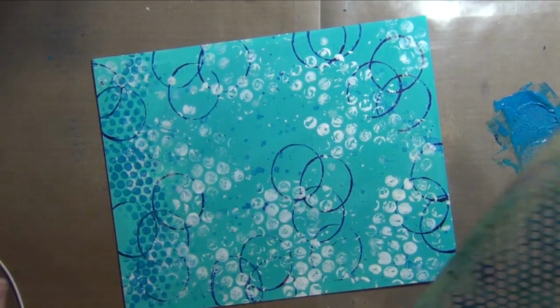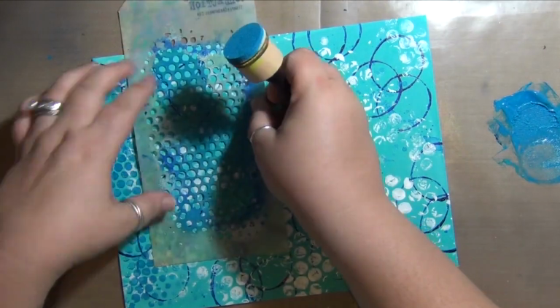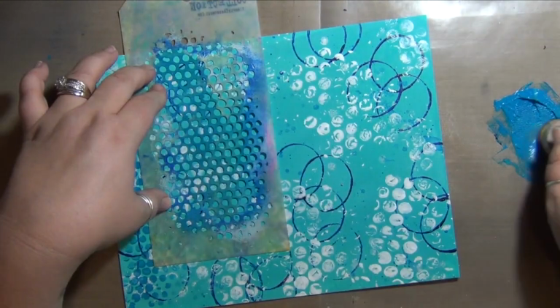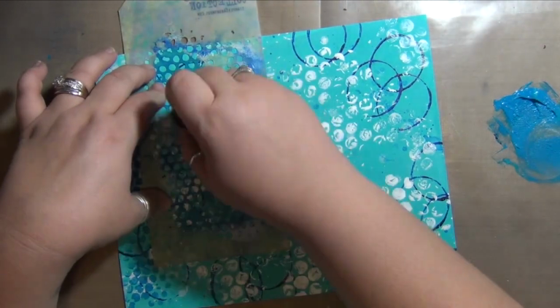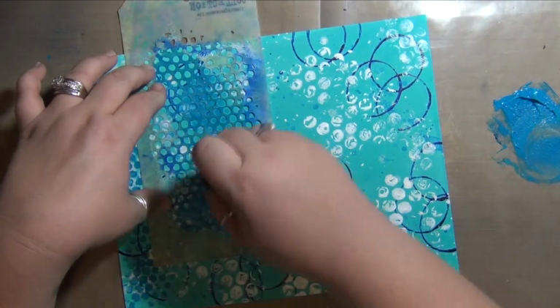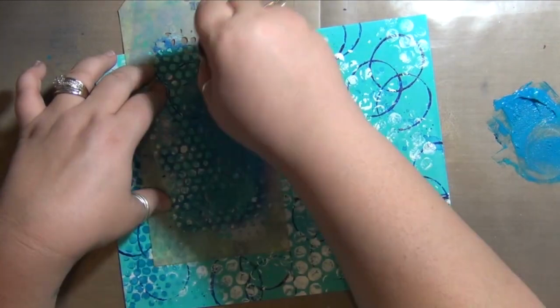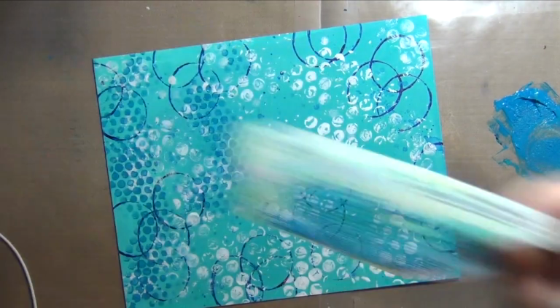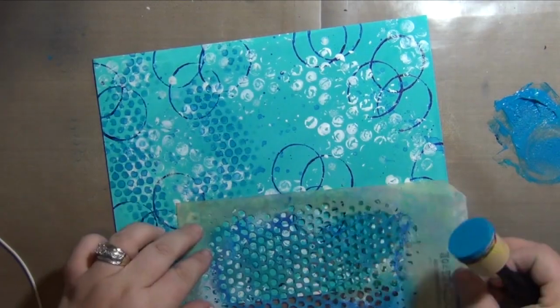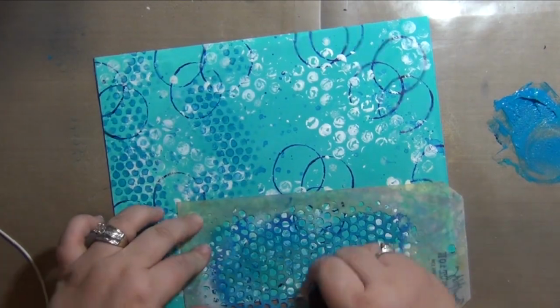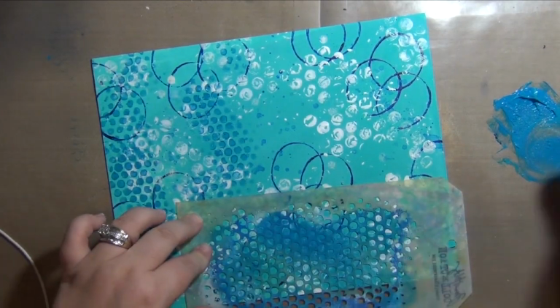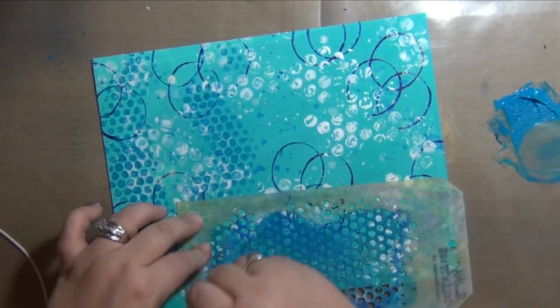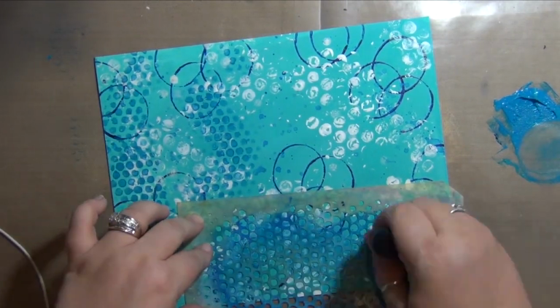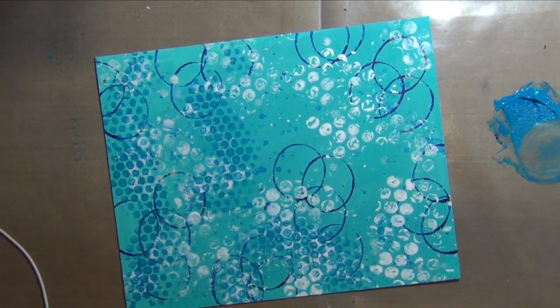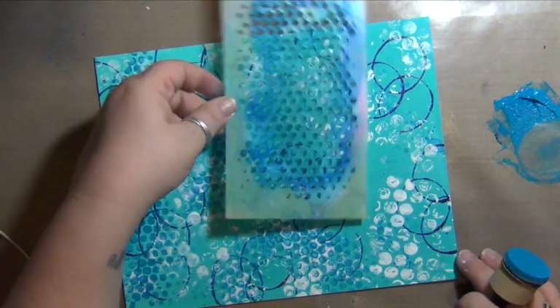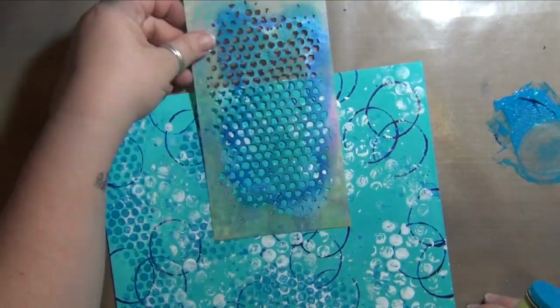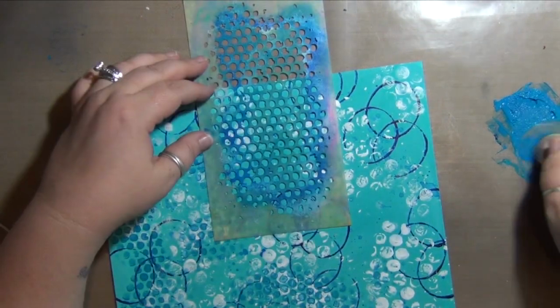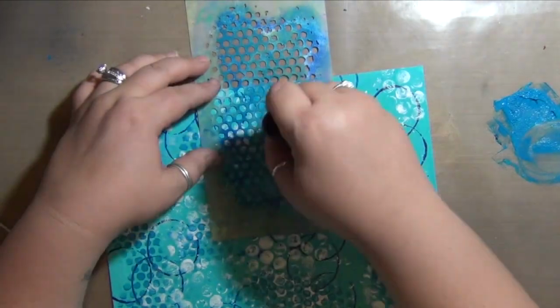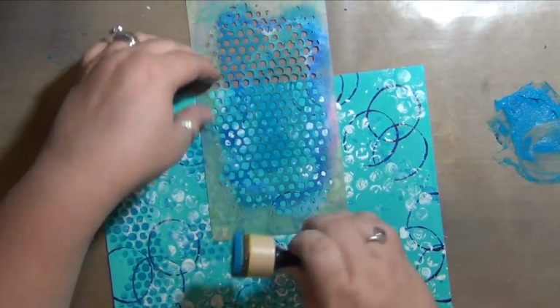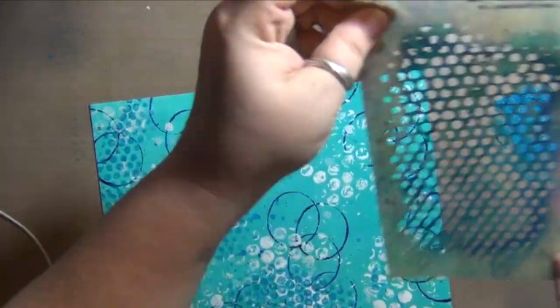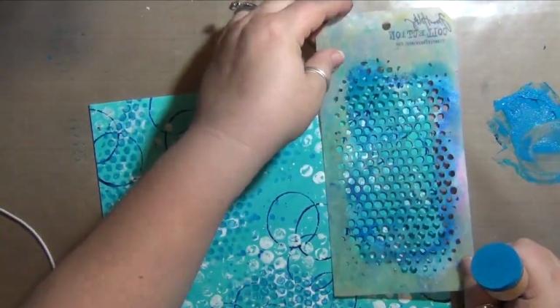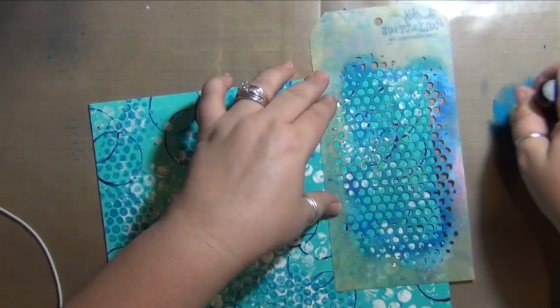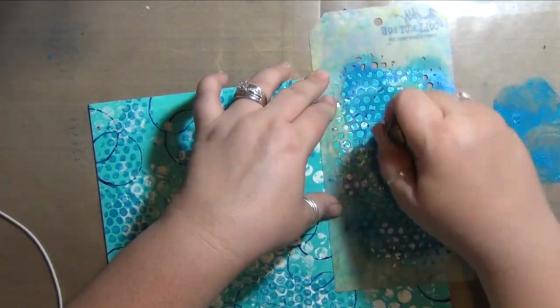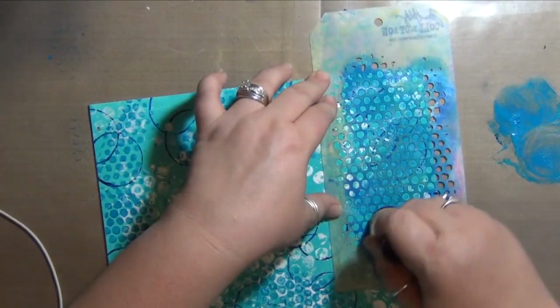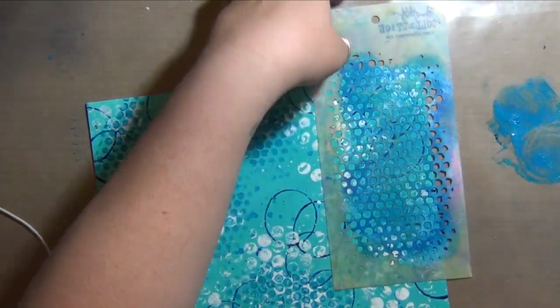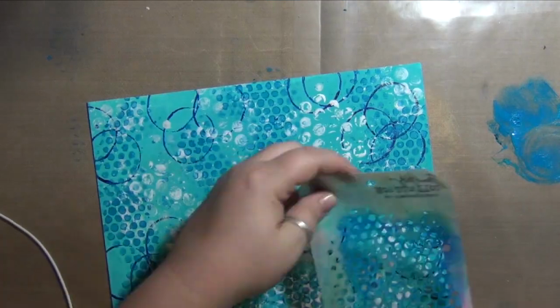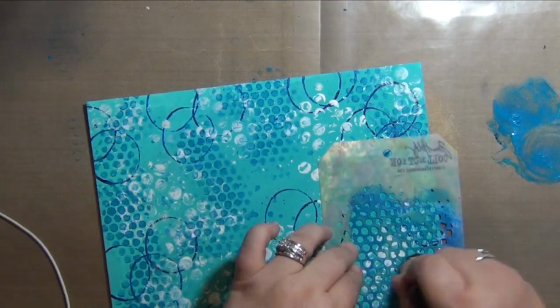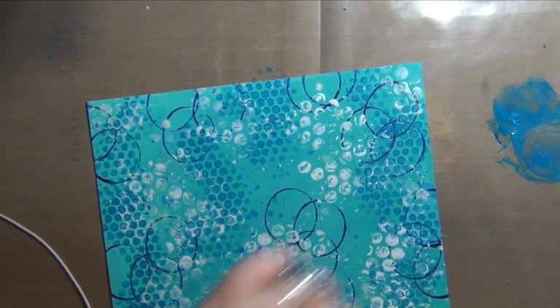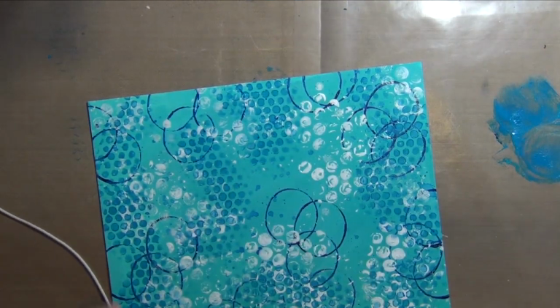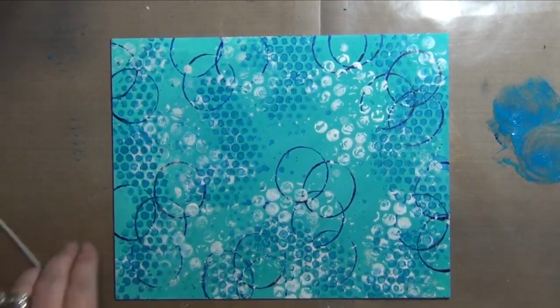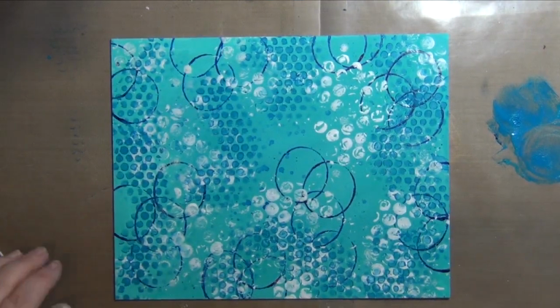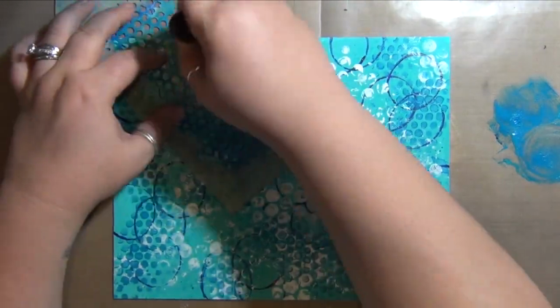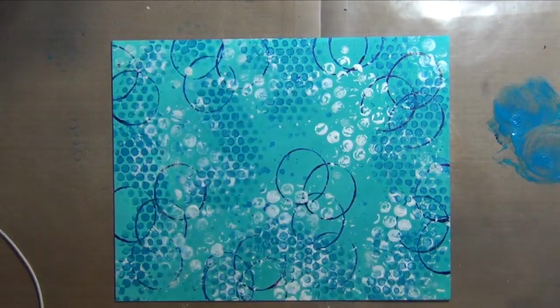I'm putting this medium shade of blue through a stencil using the ink dauber tool from Ranger, and I believe that's a Tim Holtz stencil.